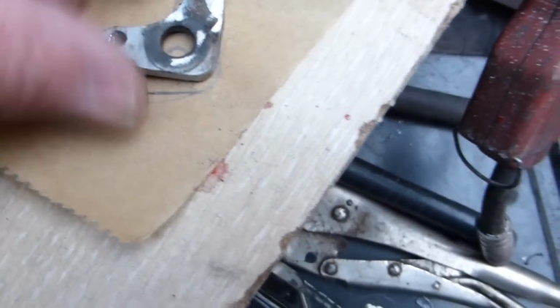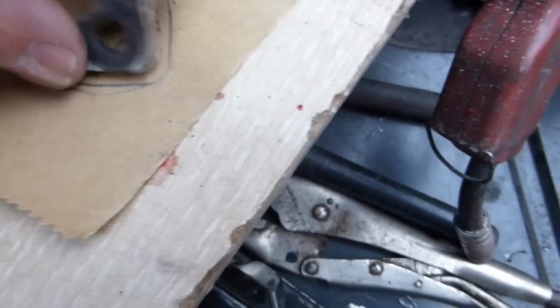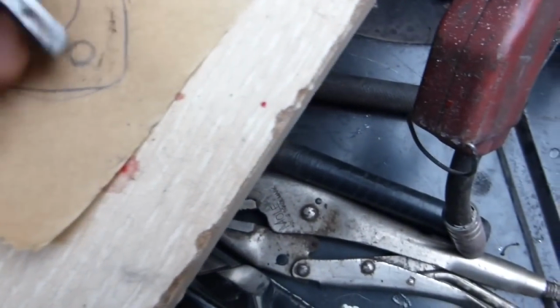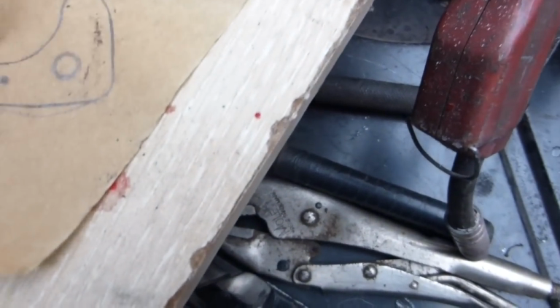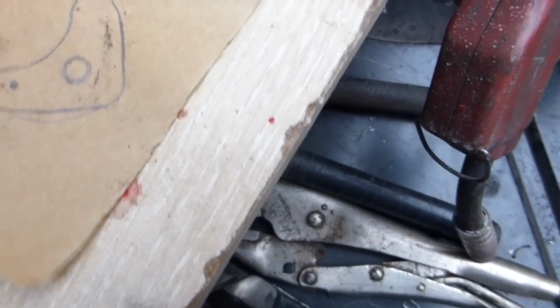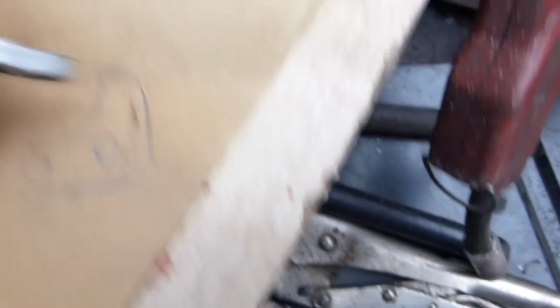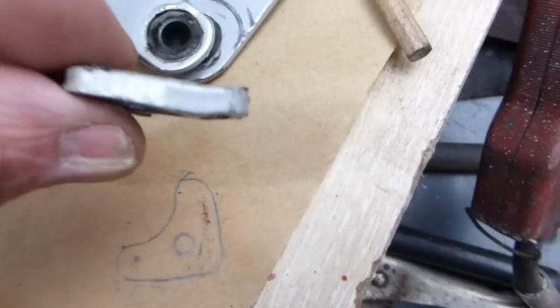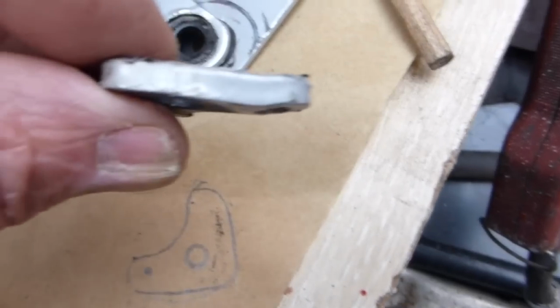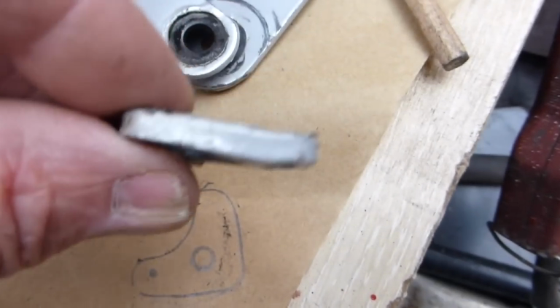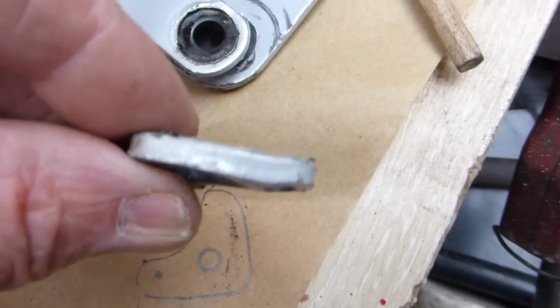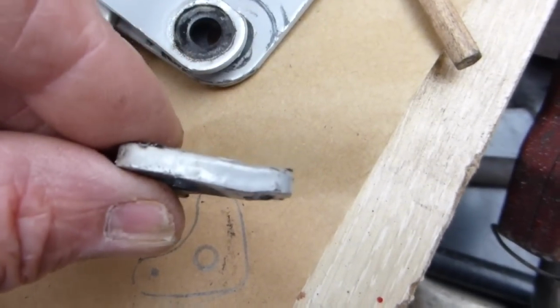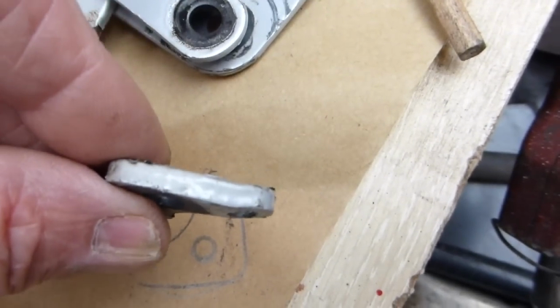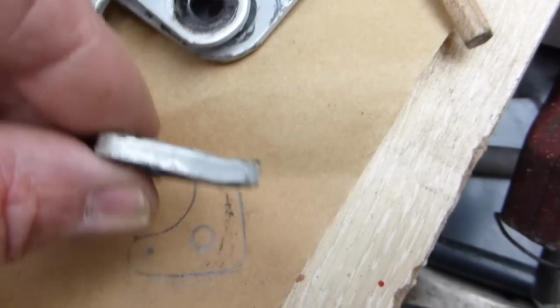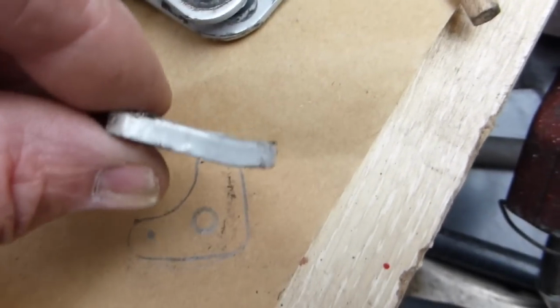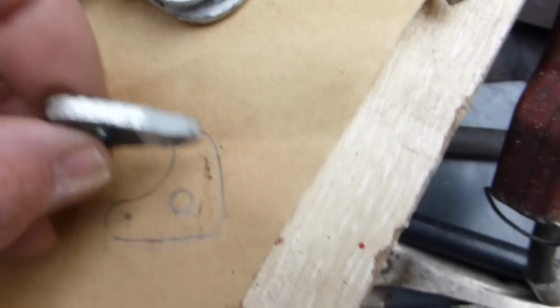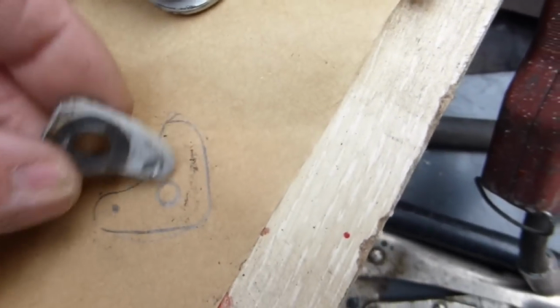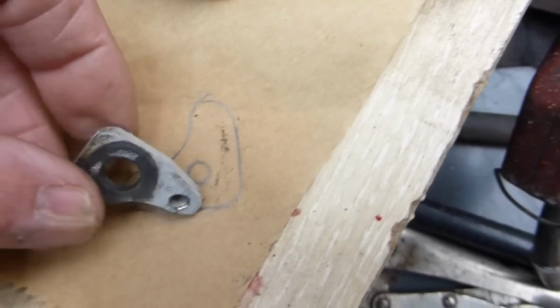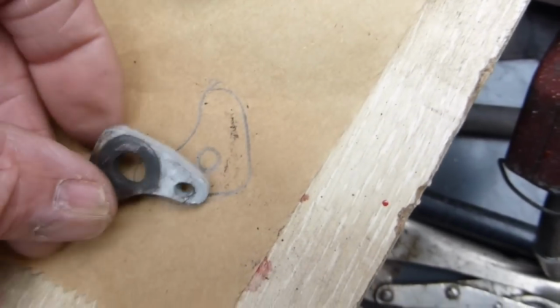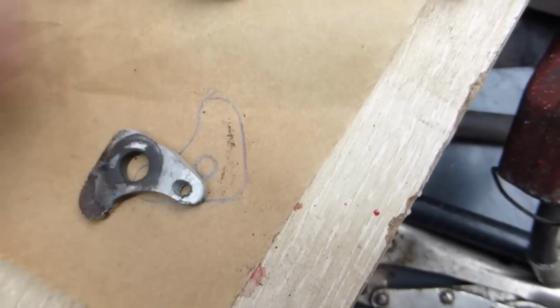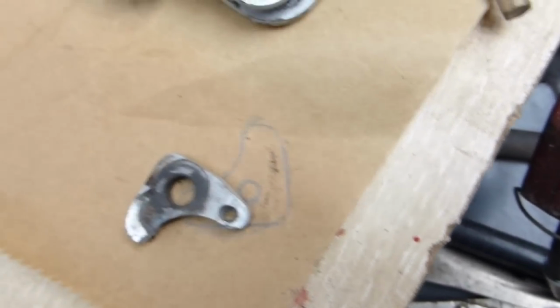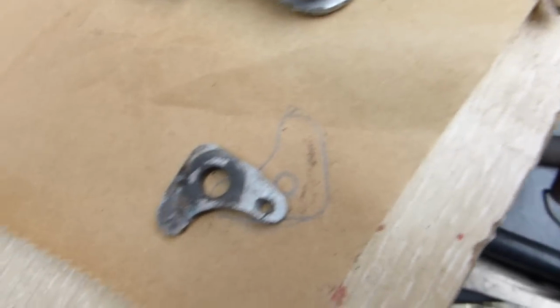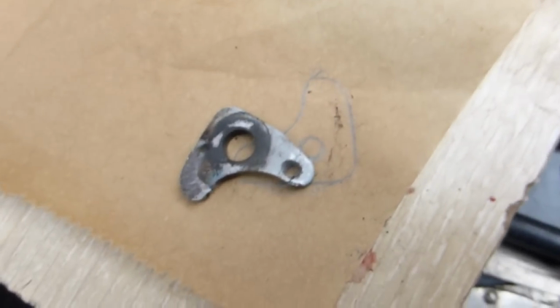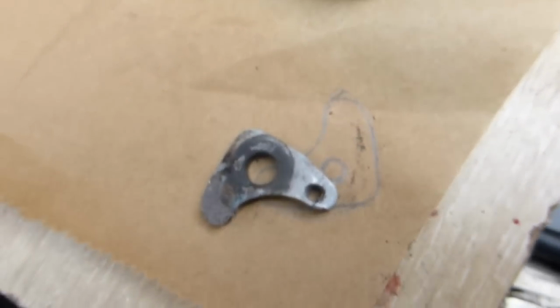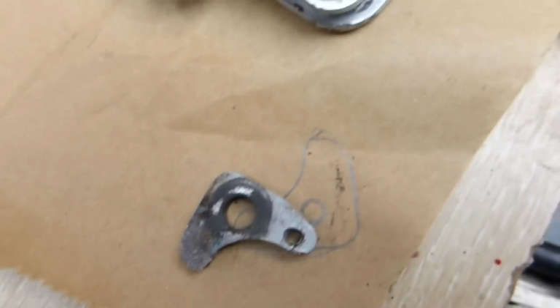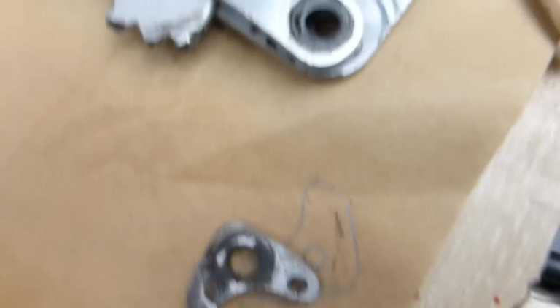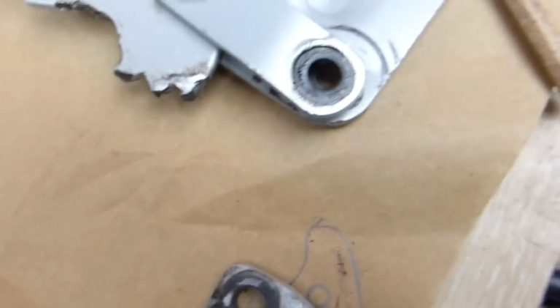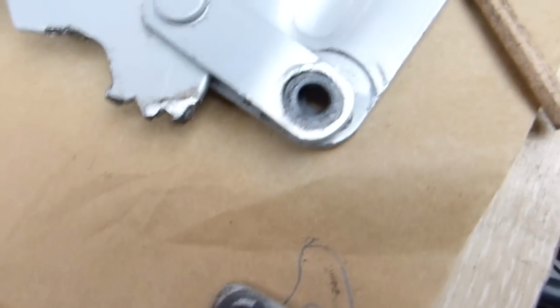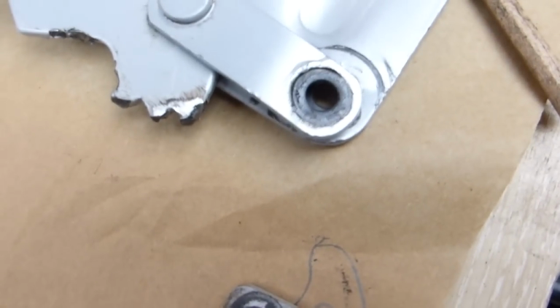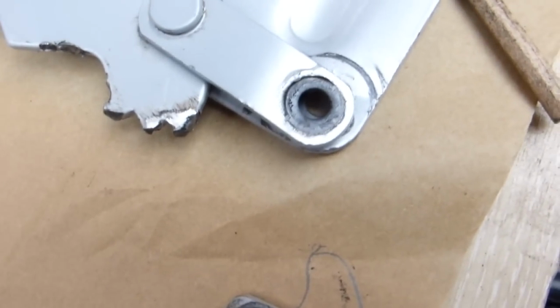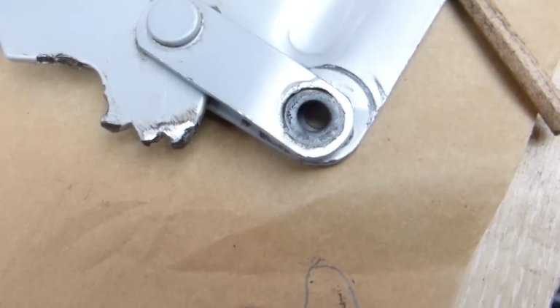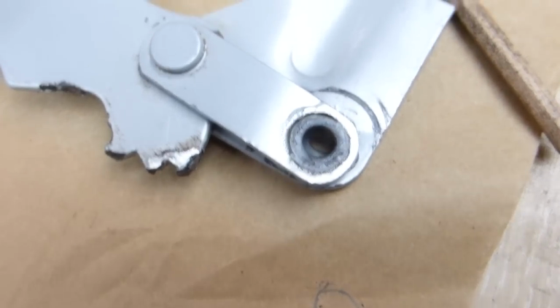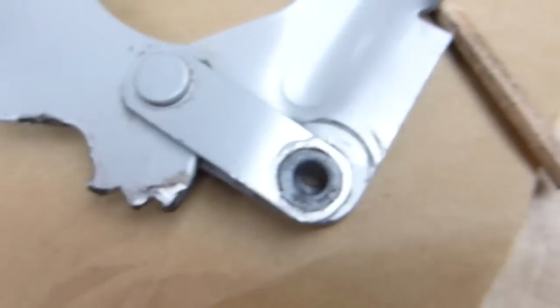Note that it has got a slight crank in it — that is deliberate, that is as it should be. Now put it back in and squeeze up and take out the distortion.